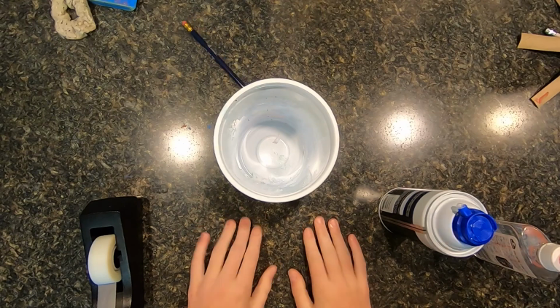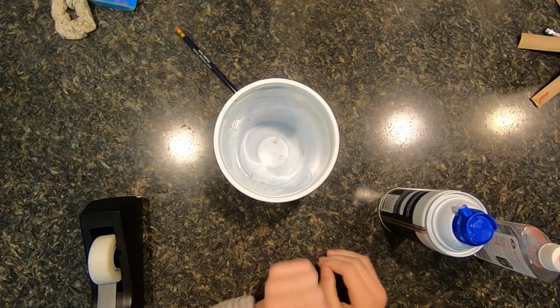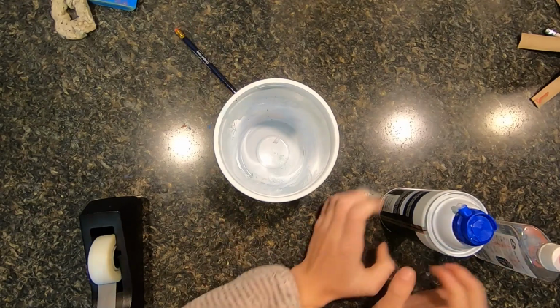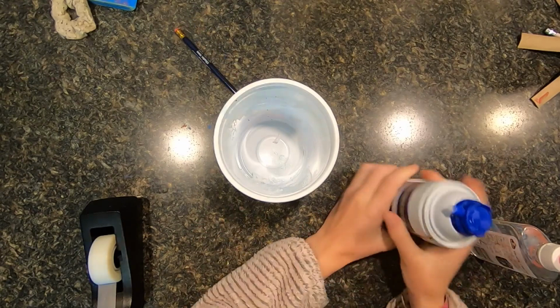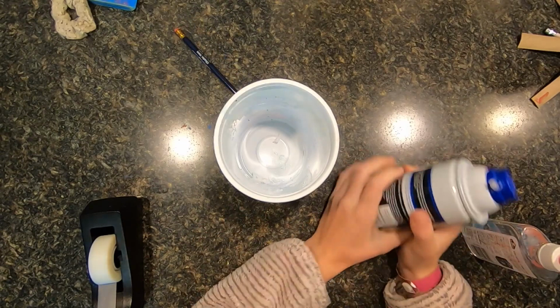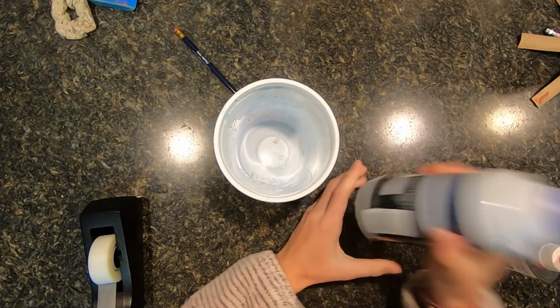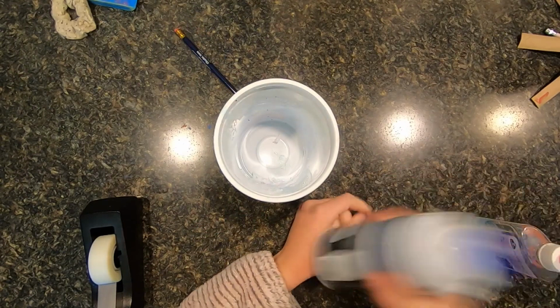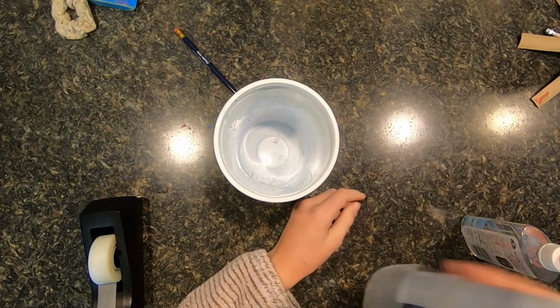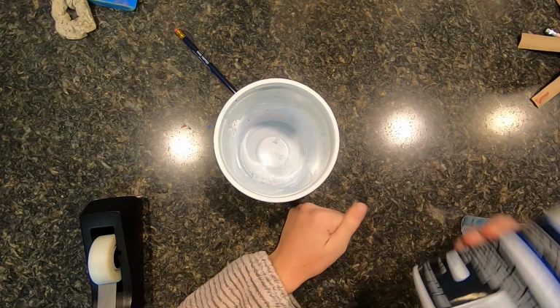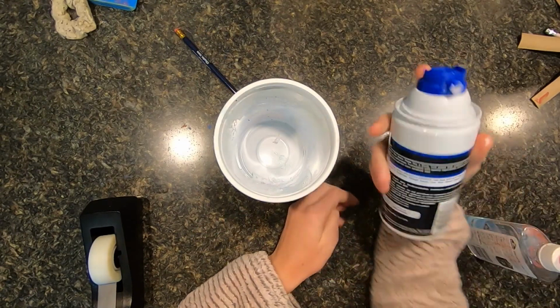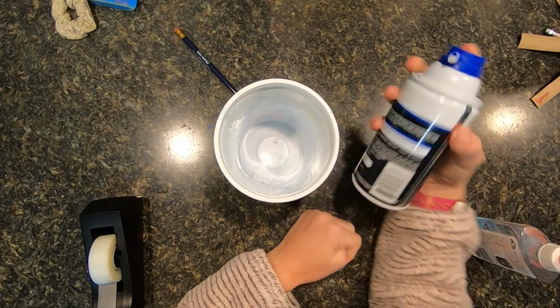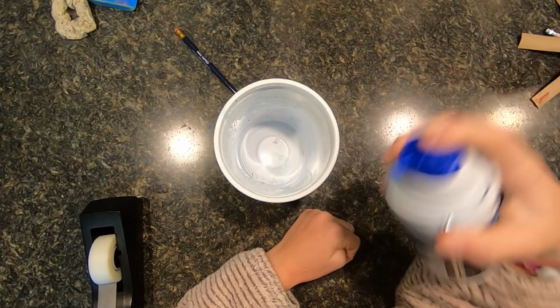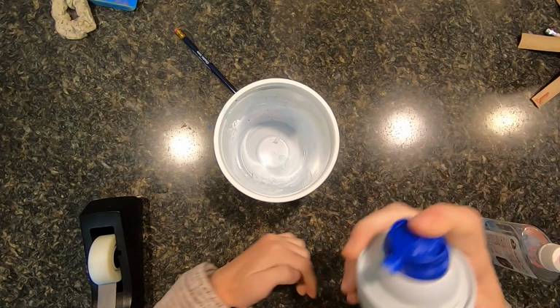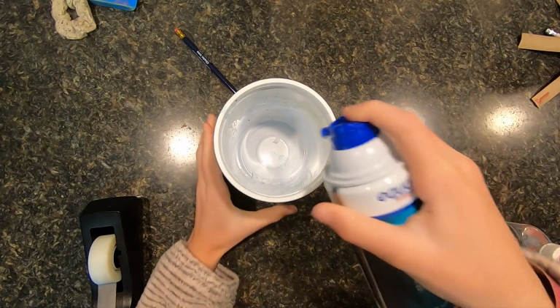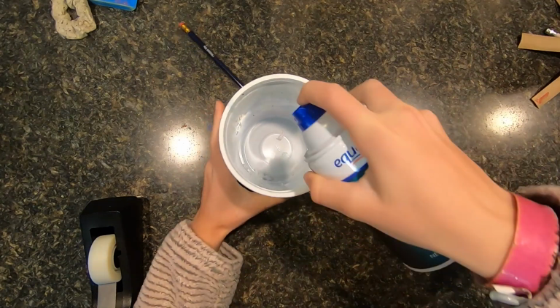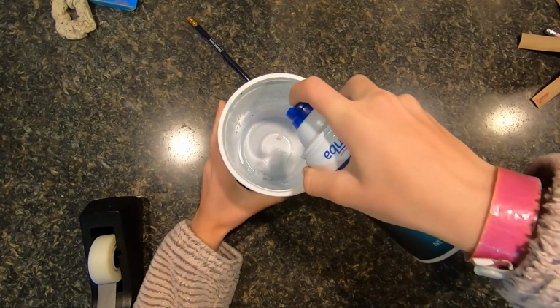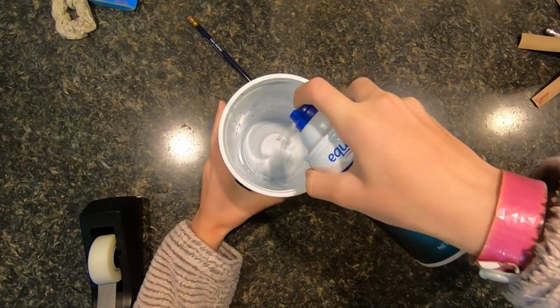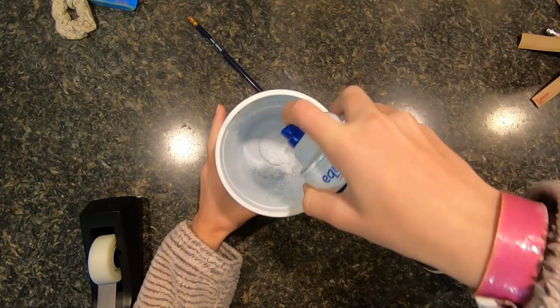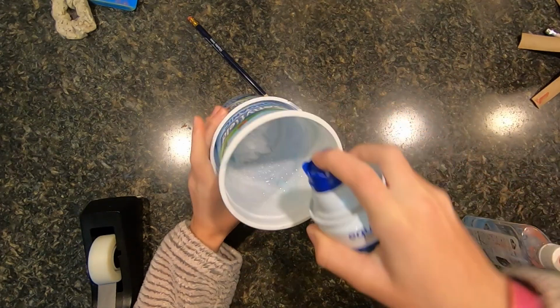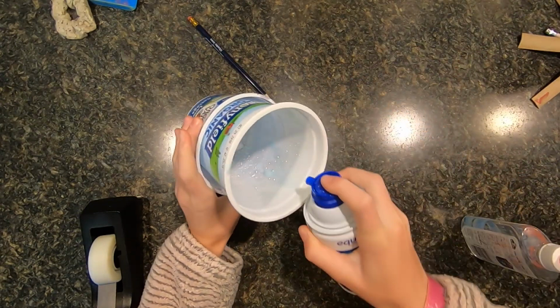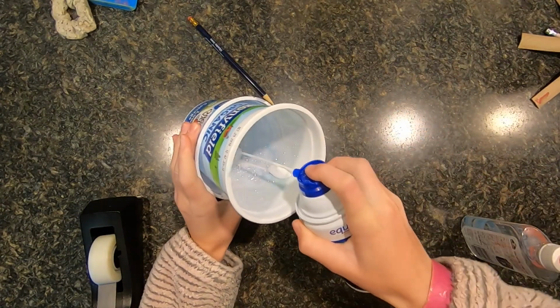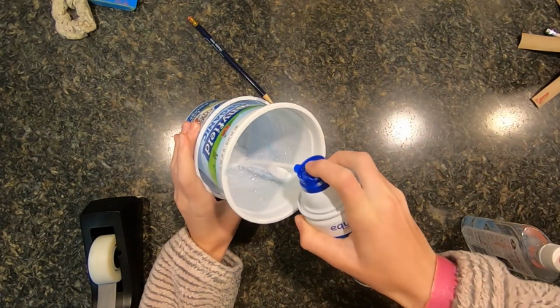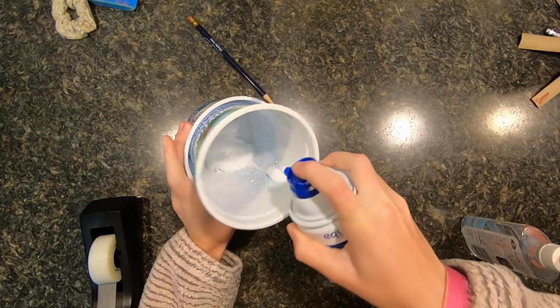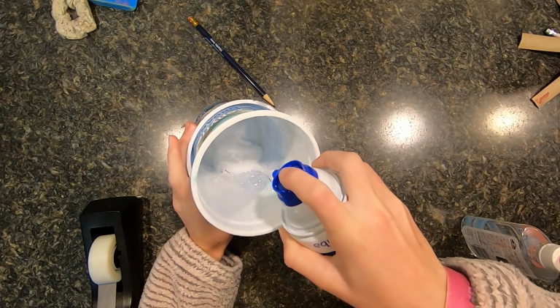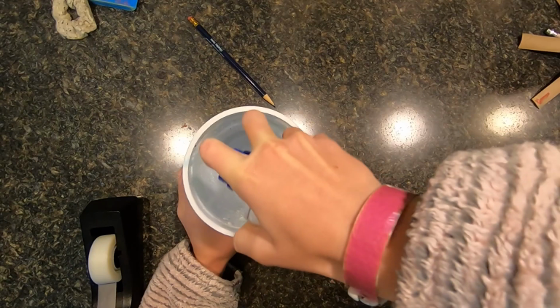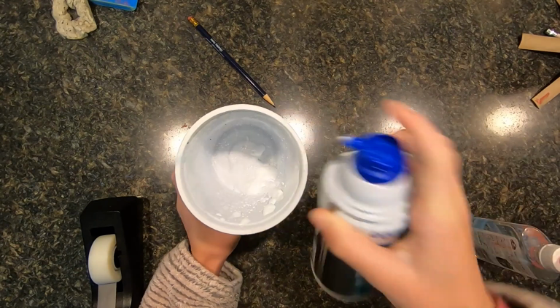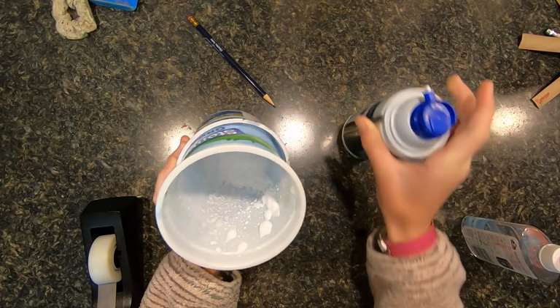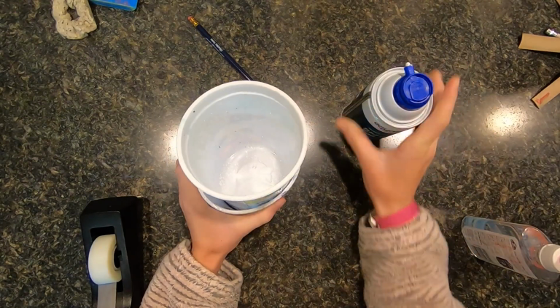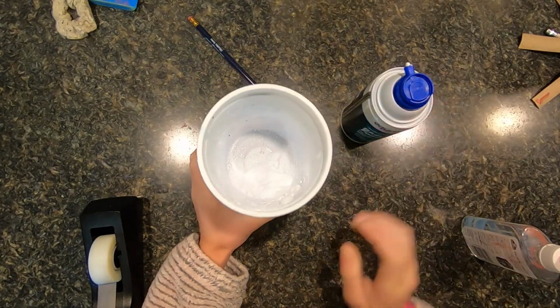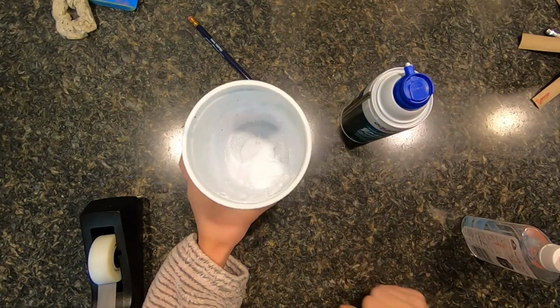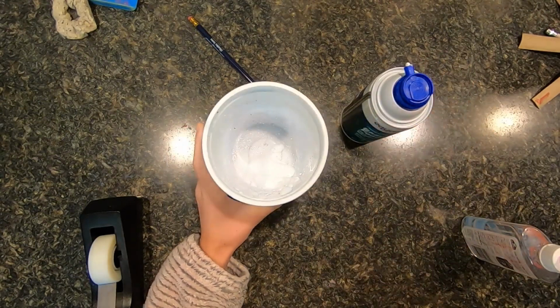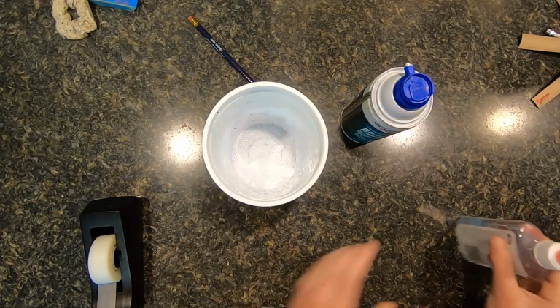Today I'm going to show you guys how to make fluffy slime. I don't have very much shaving cream, so we'll see how much comes out. I guess that's all I have.